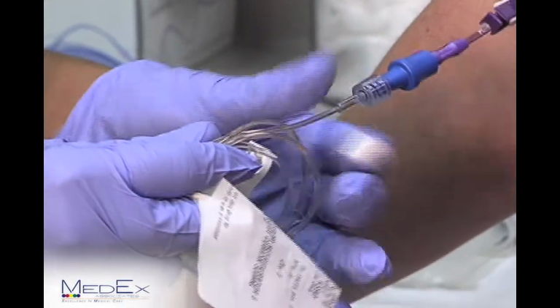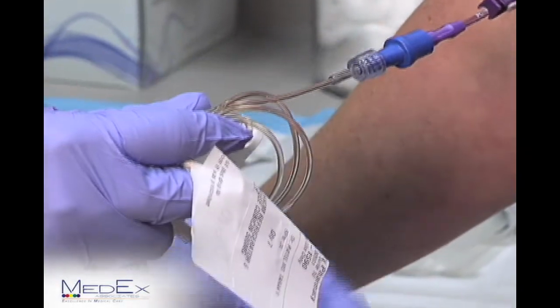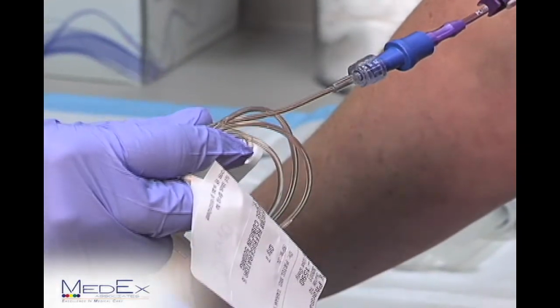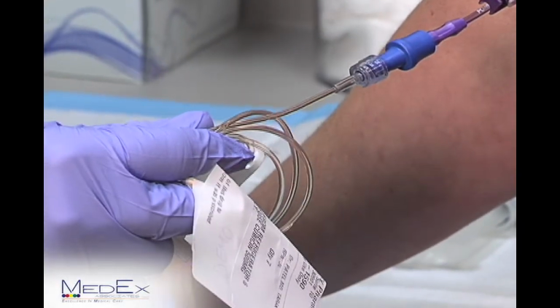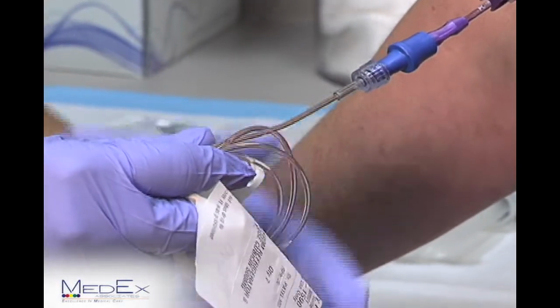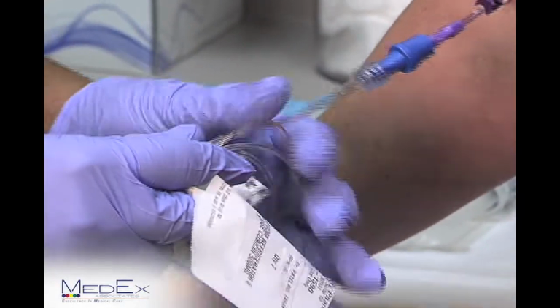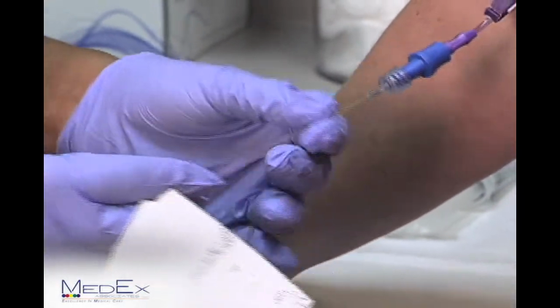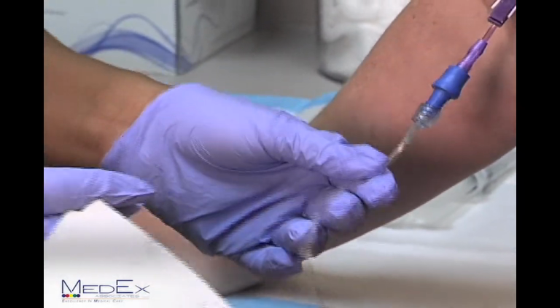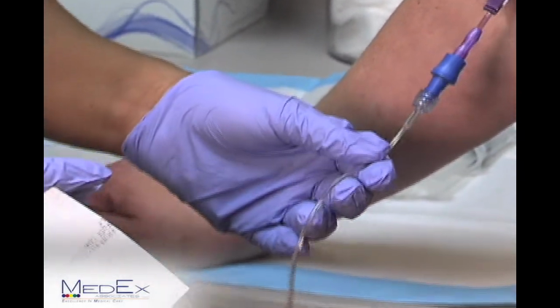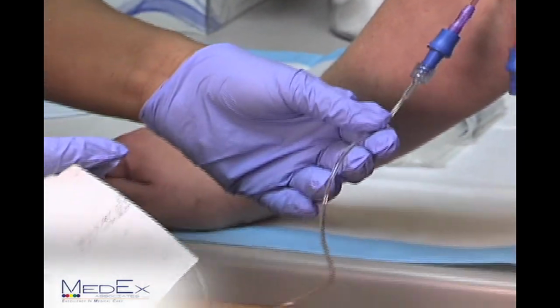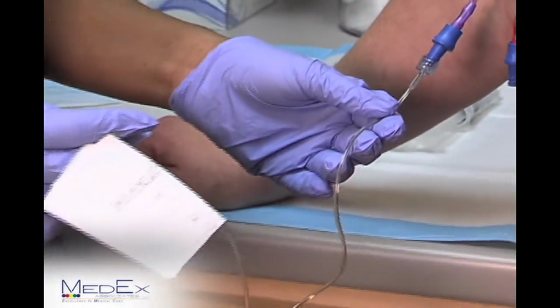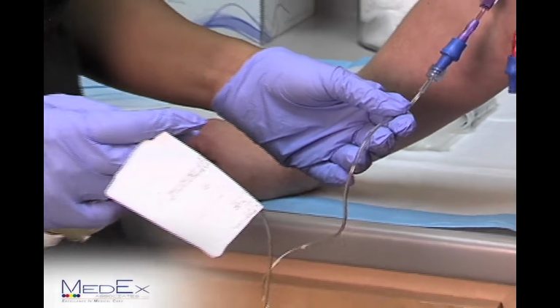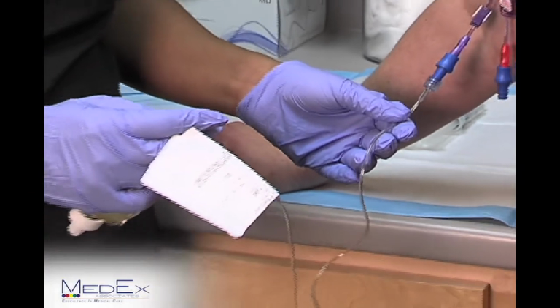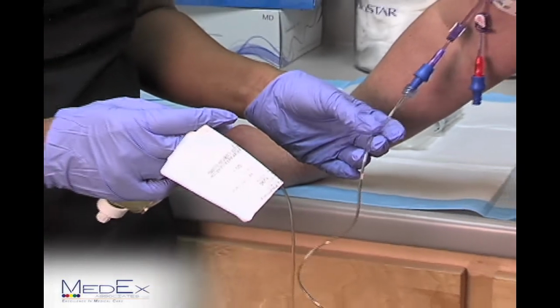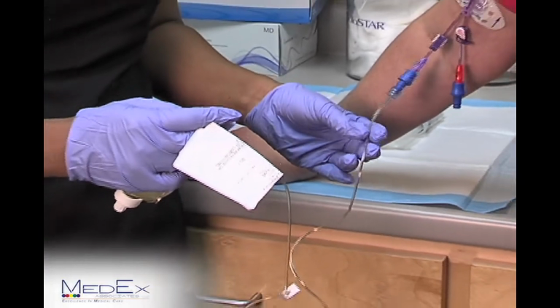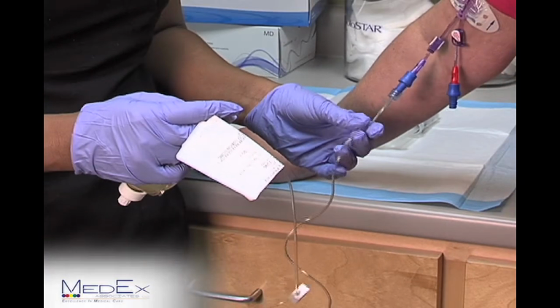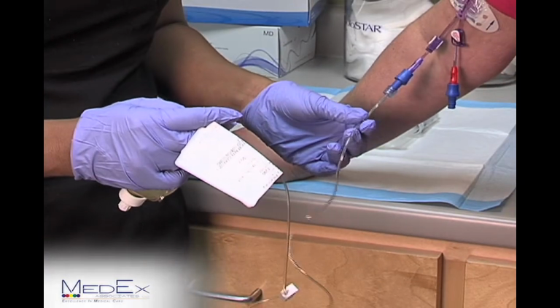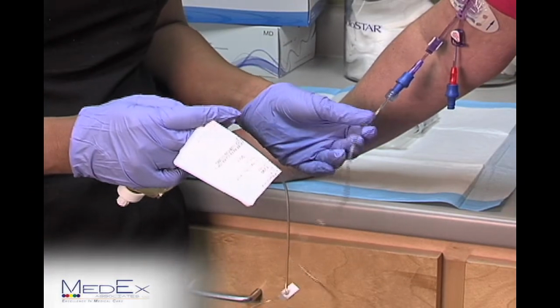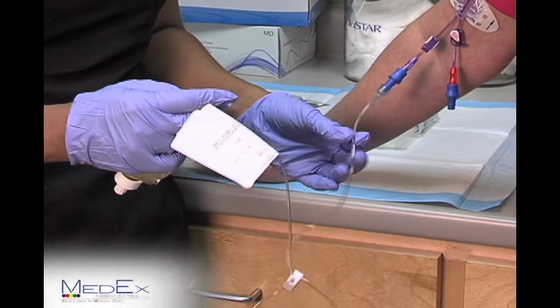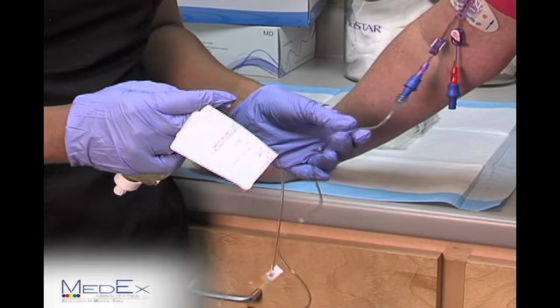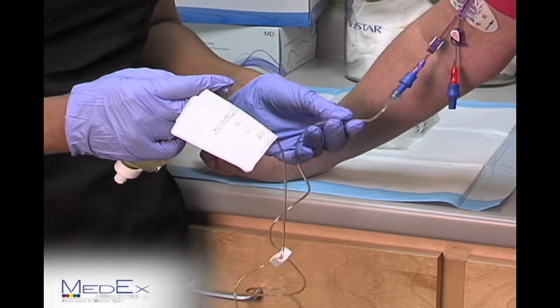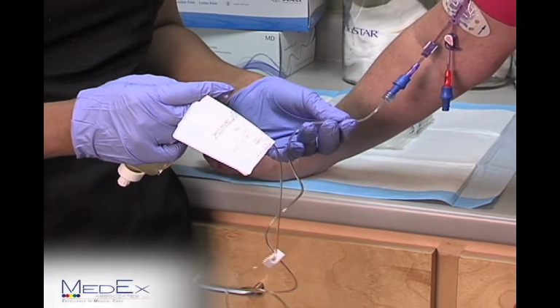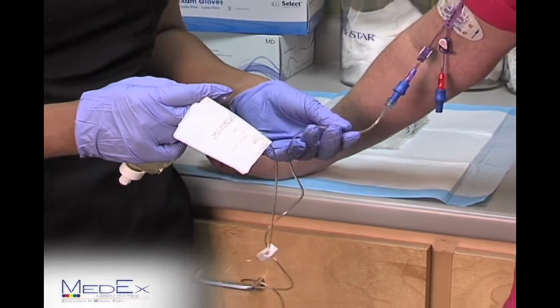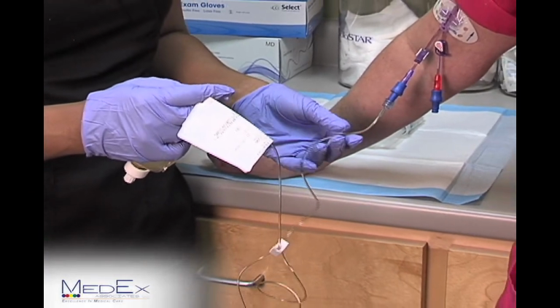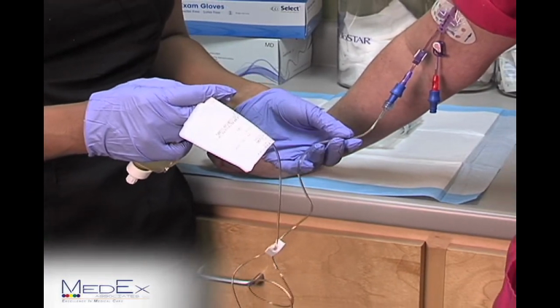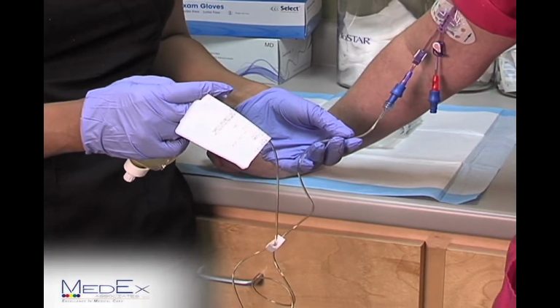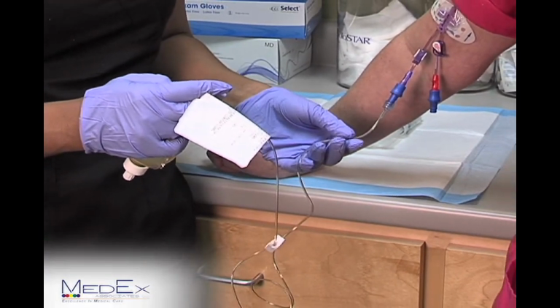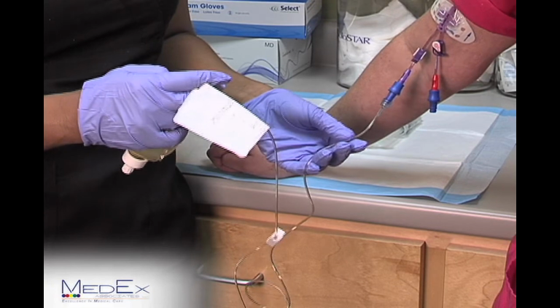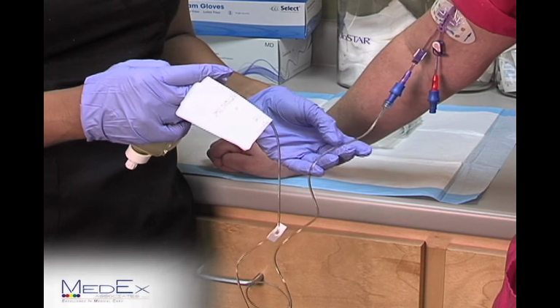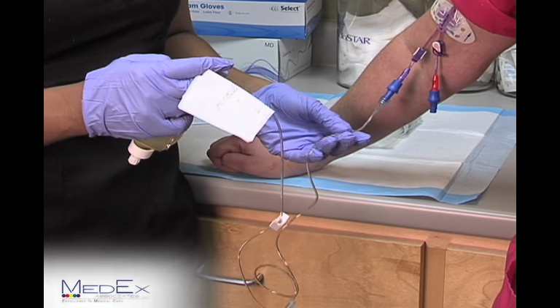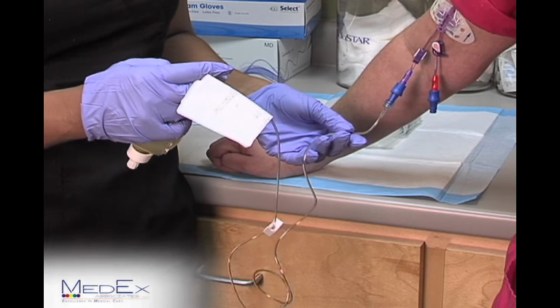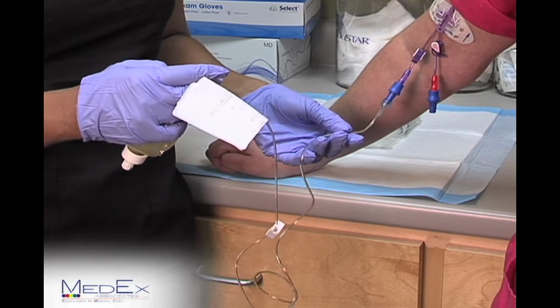The antibiotic can be carried around in your hand or kept in the chair or wherever you feel comfortable. It does not have to be above the level of your heart.